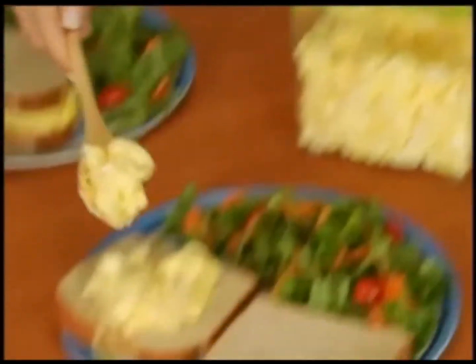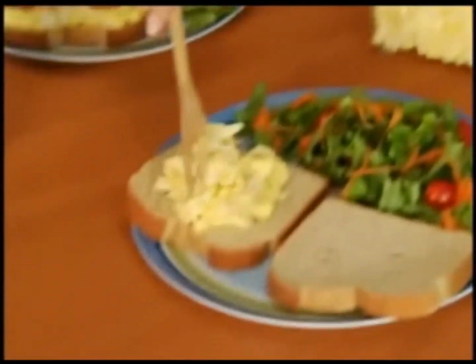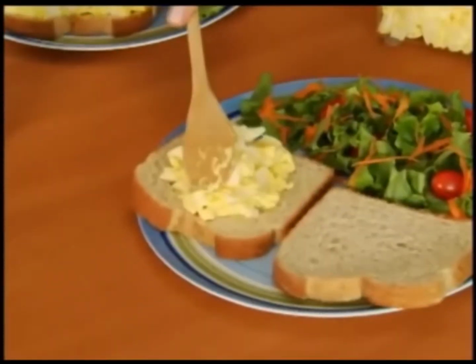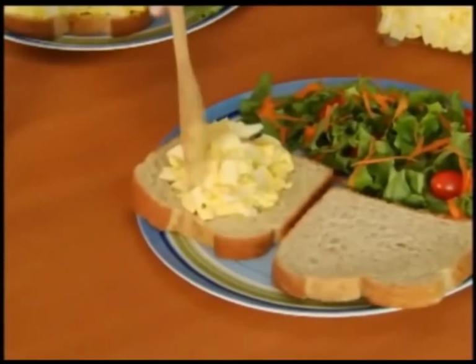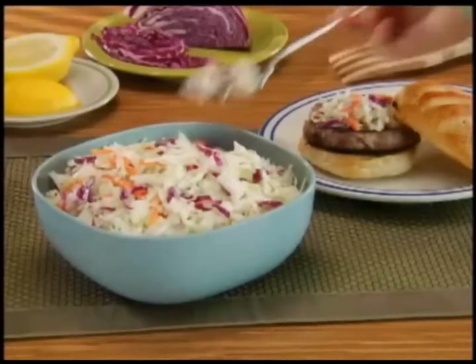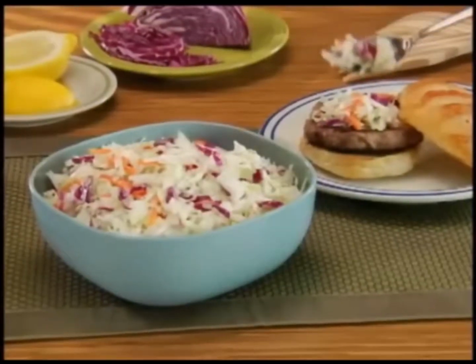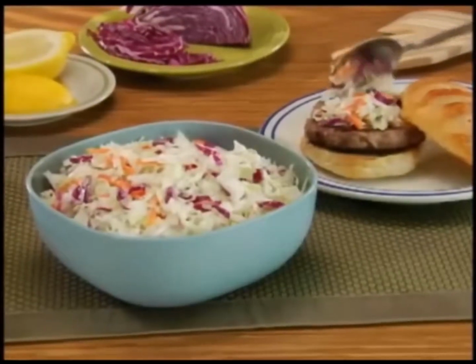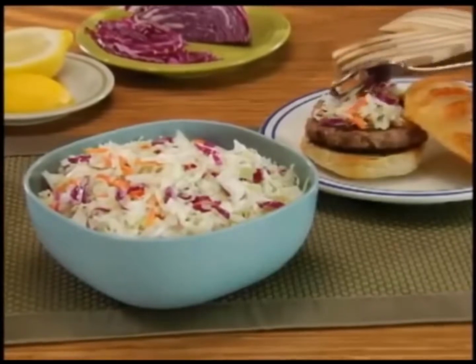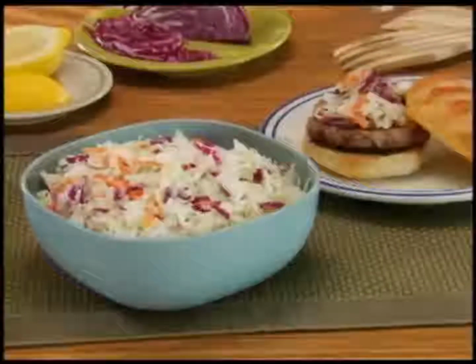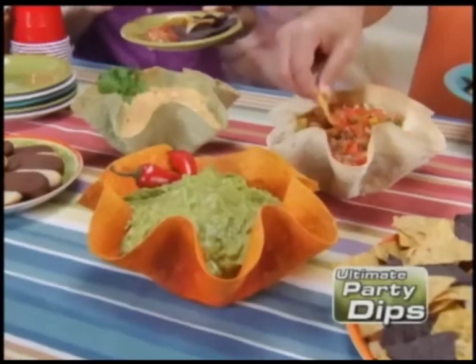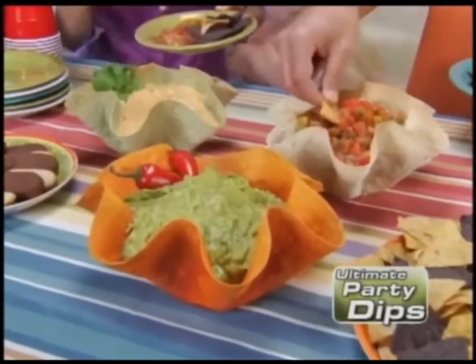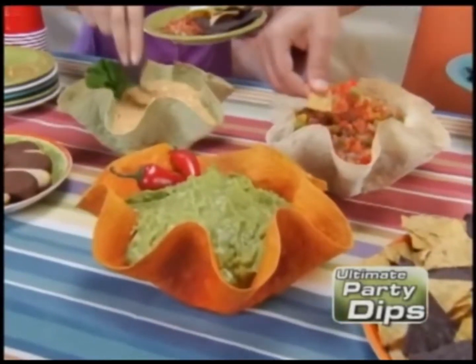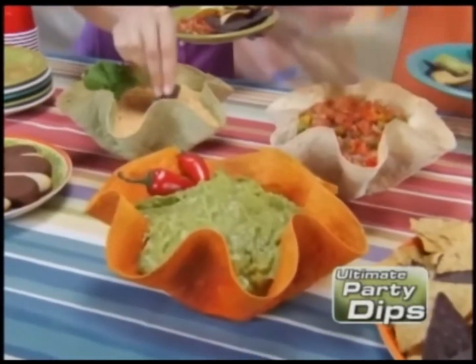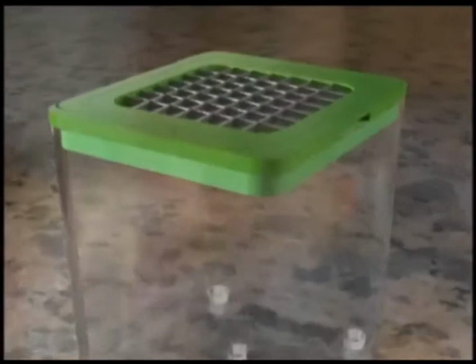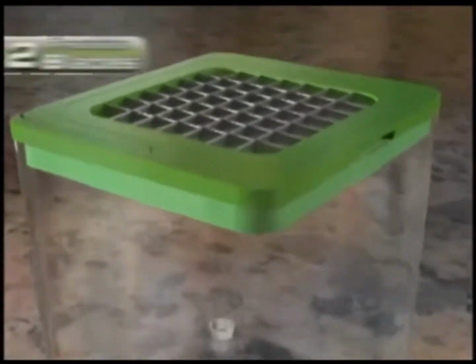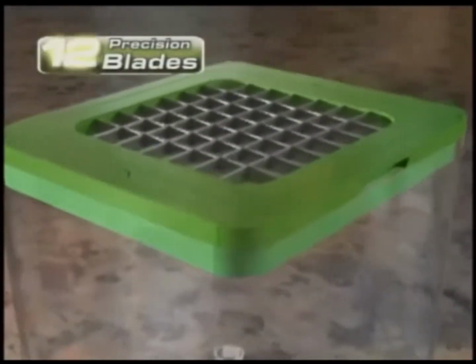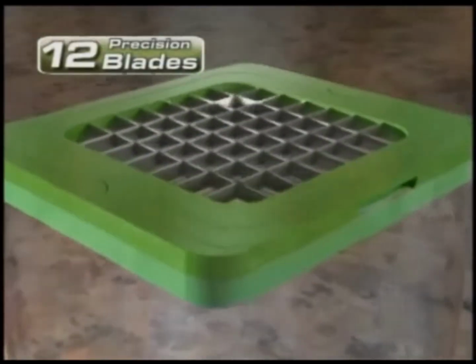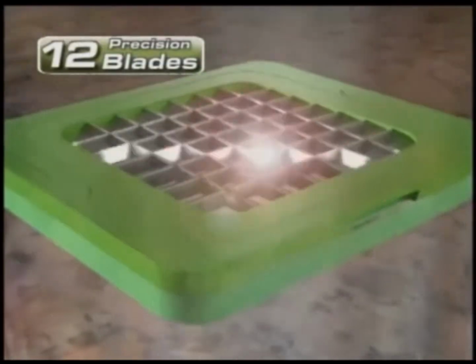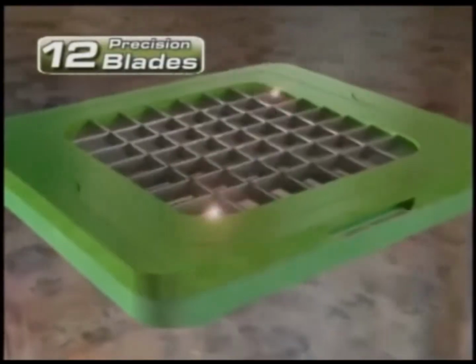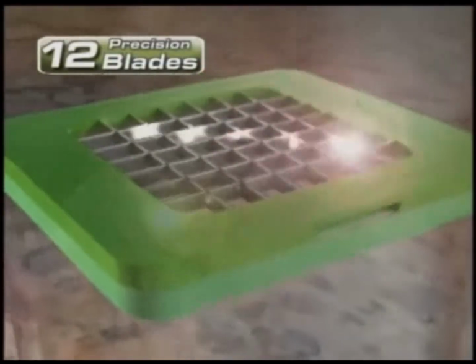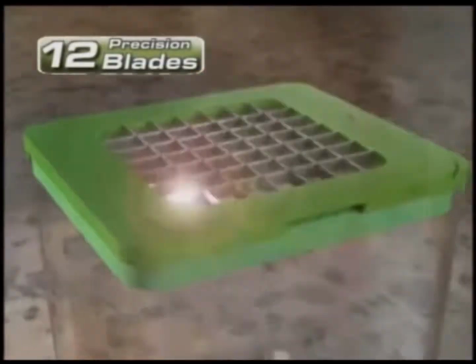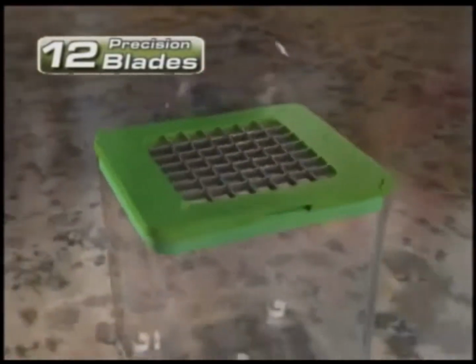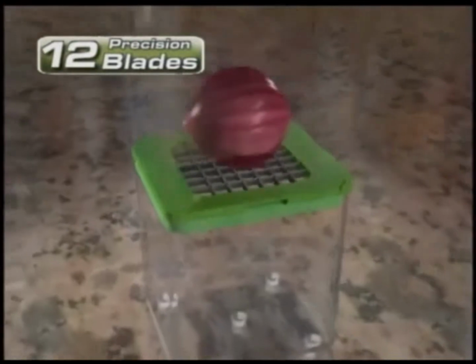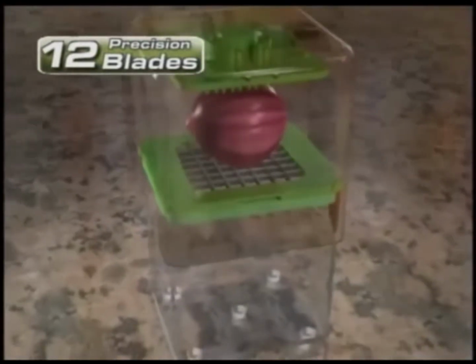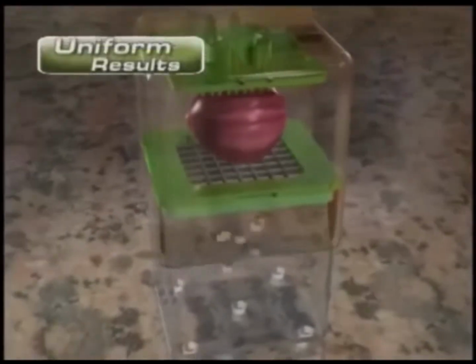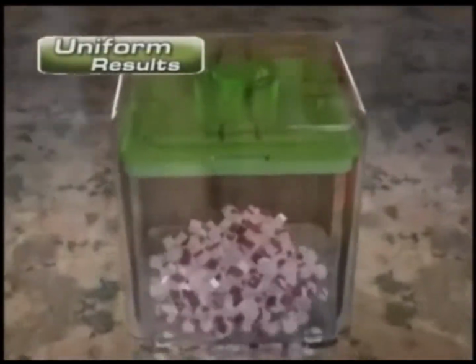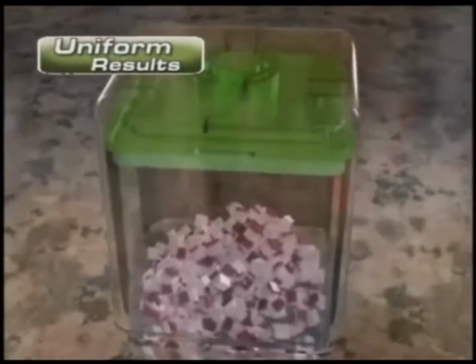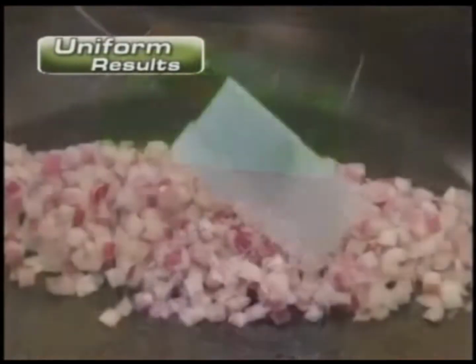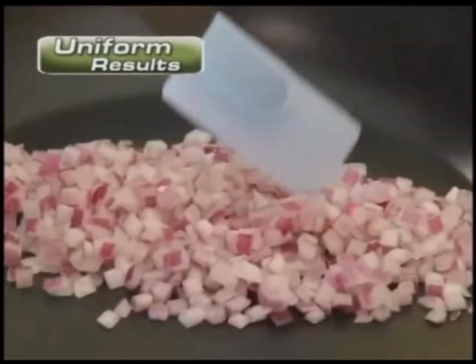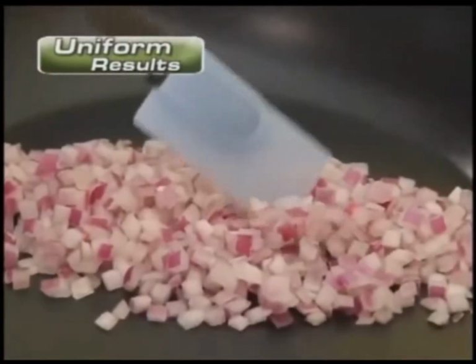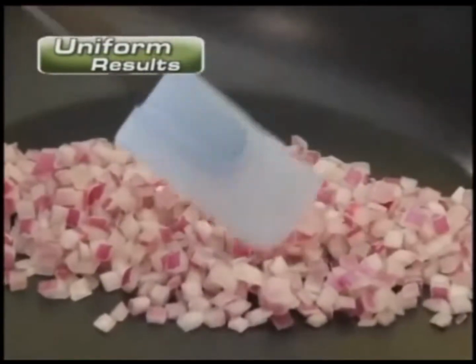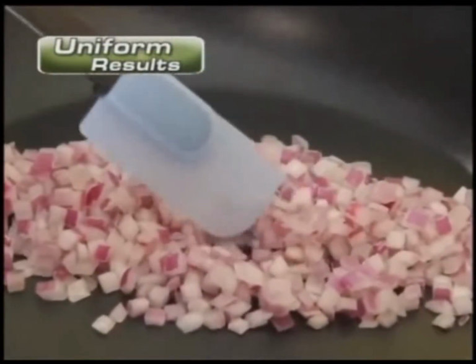Now make fresh egg salad, healthy coleslaw, or delicious party dips in no time. The secret? 12 ultra-sharp stainless steel precision blades that guarantee uniform results every time.